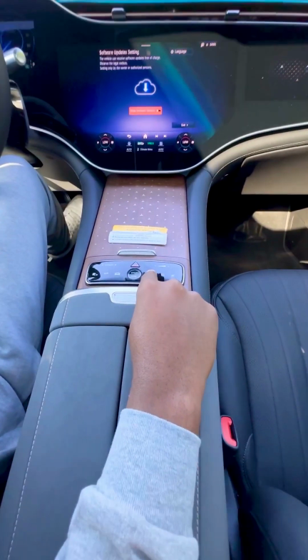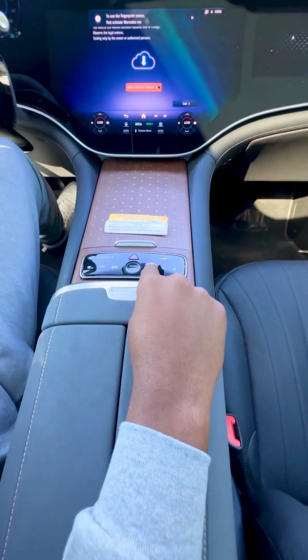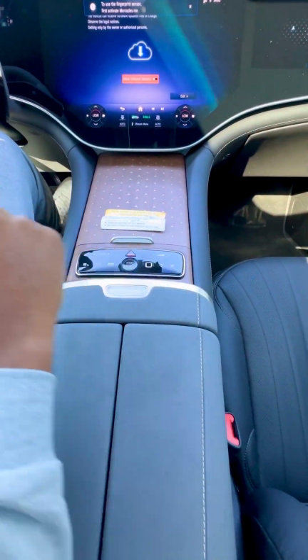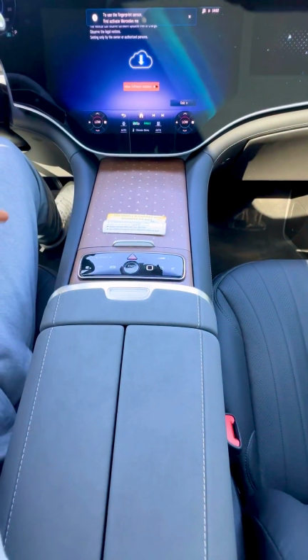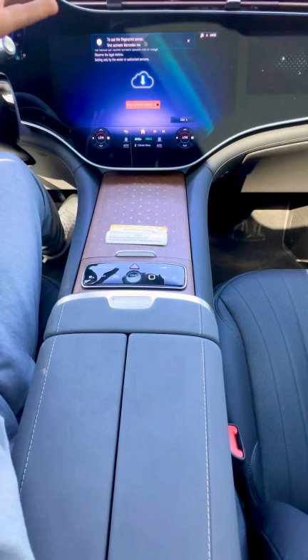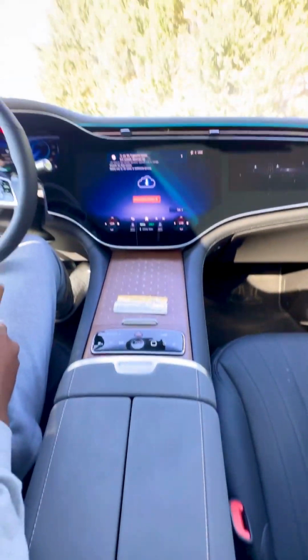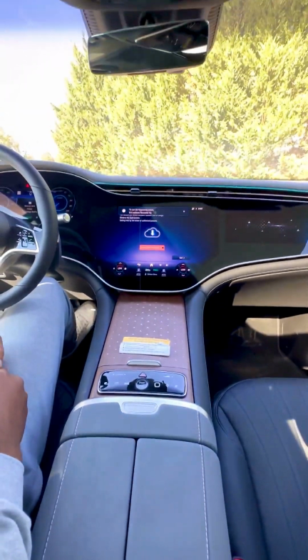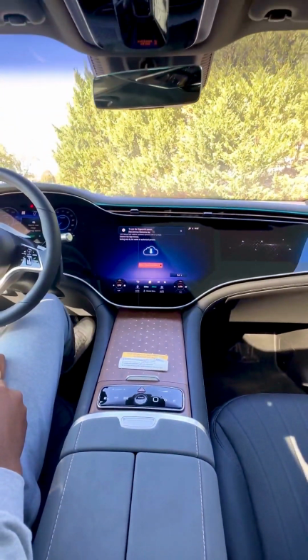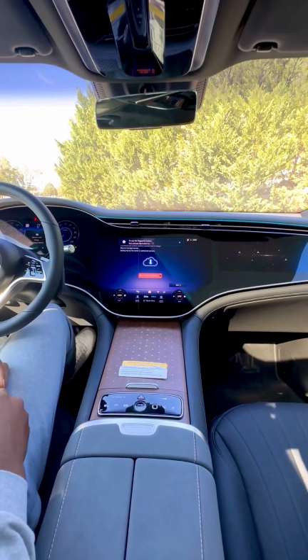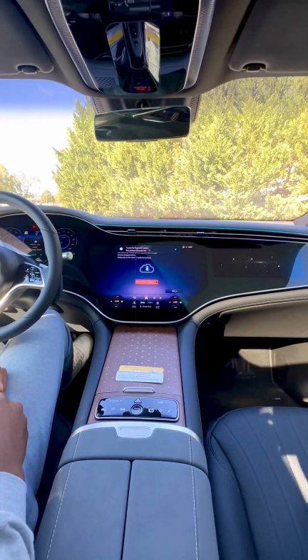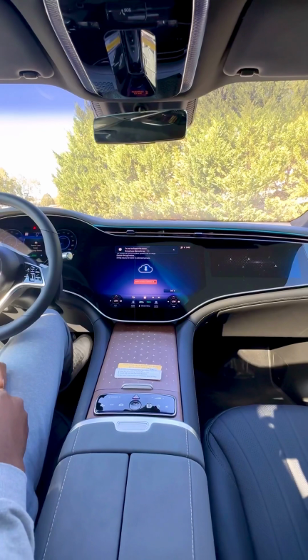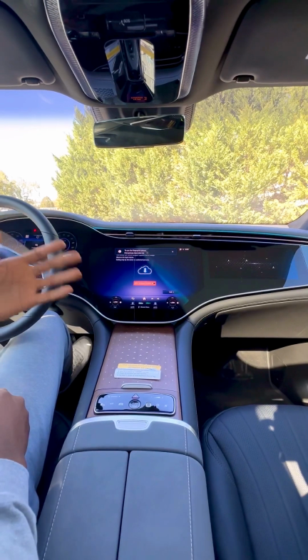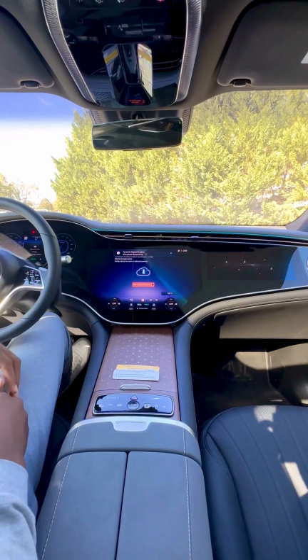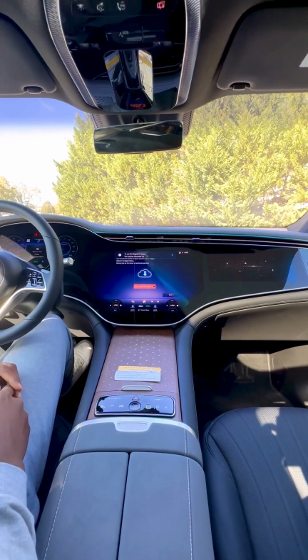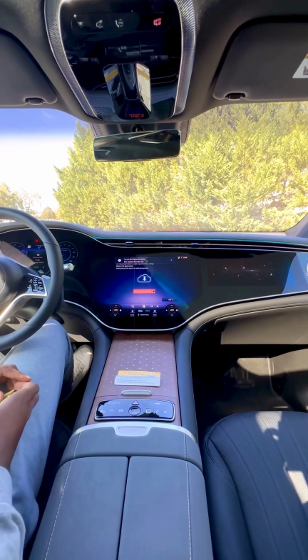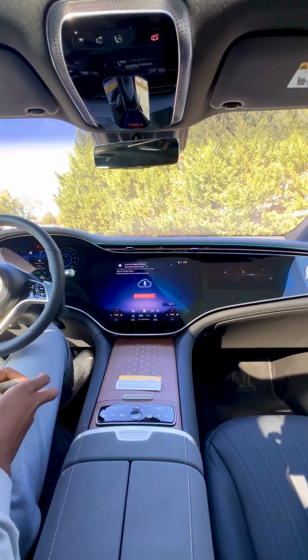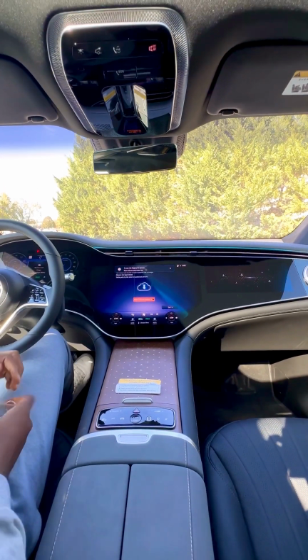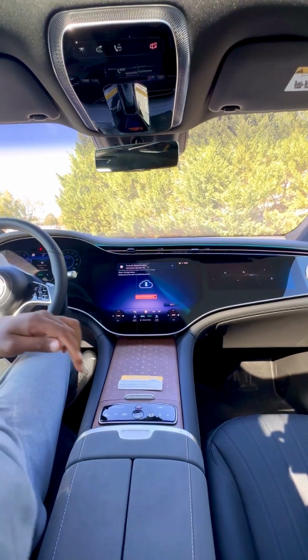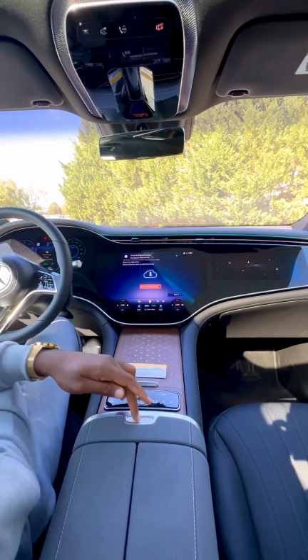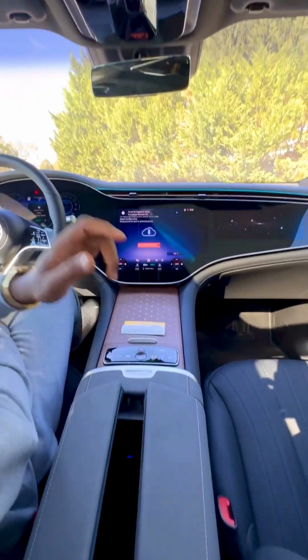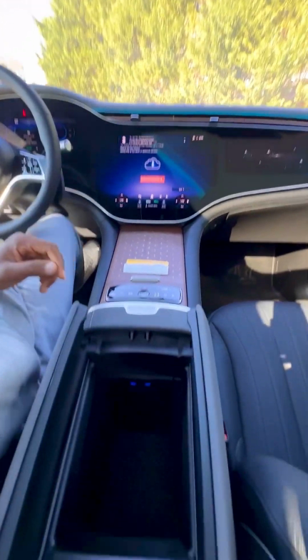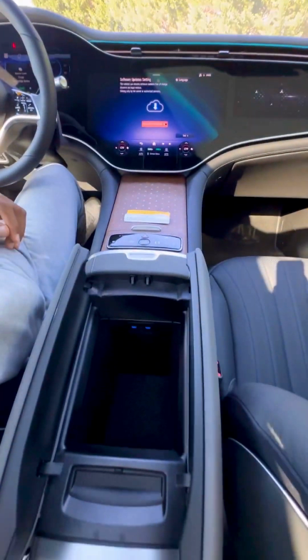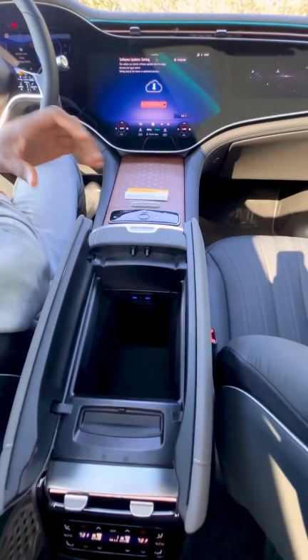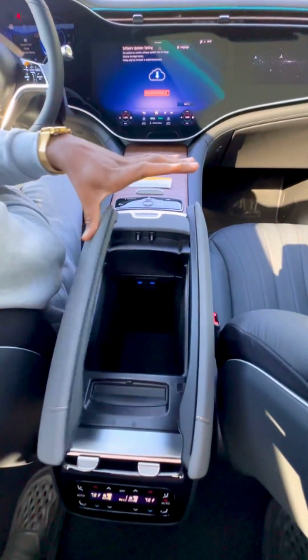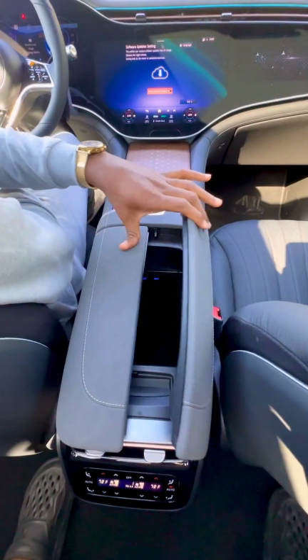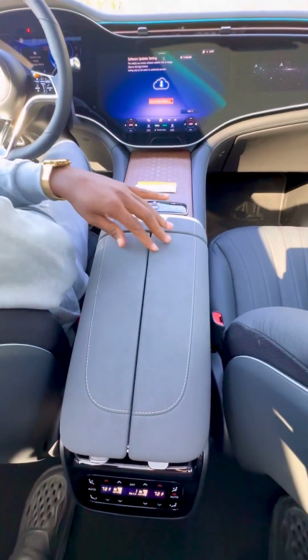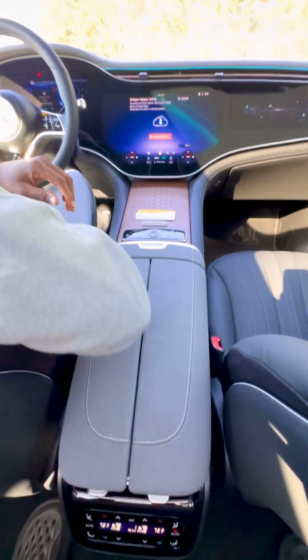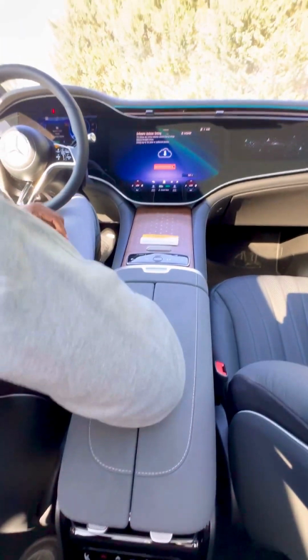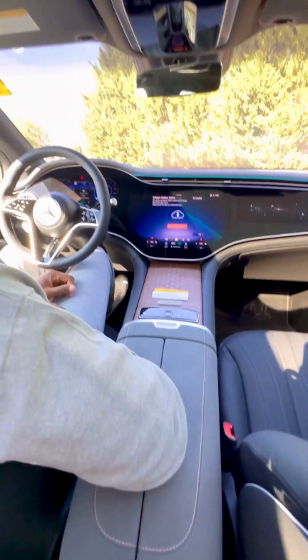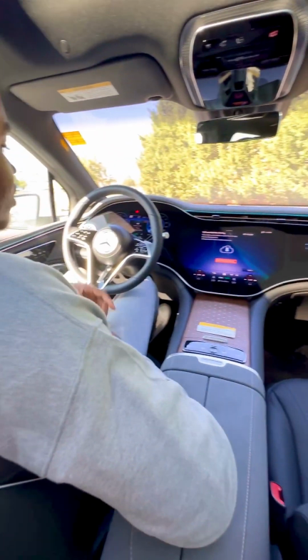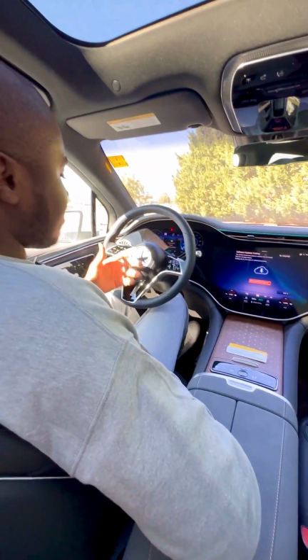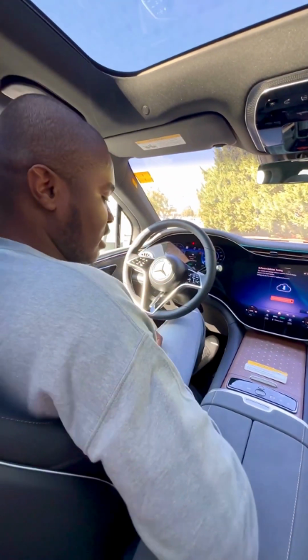And here you have the fingerprint scanner that will pull up your profile once you enter and start driving the car — that's if the car is yours. Then right here we still have the same storage which doubles as the armrest for the driver.